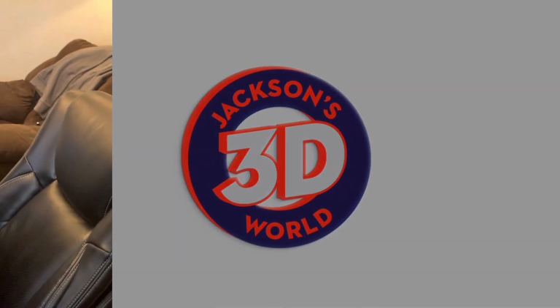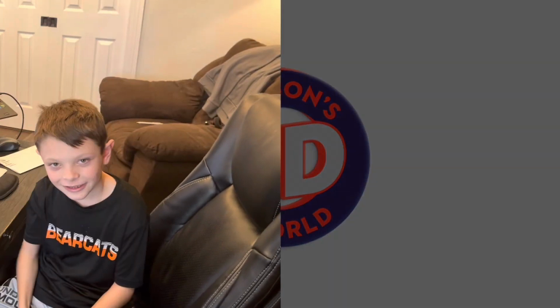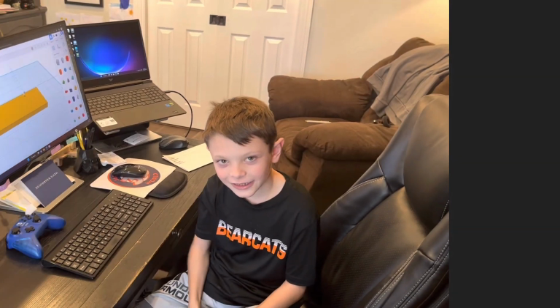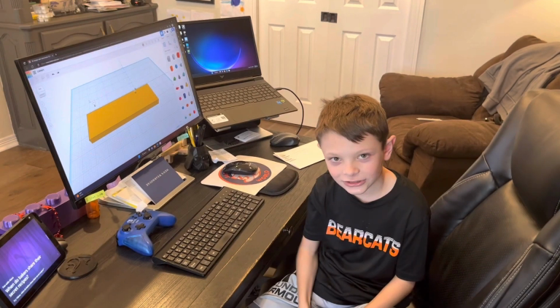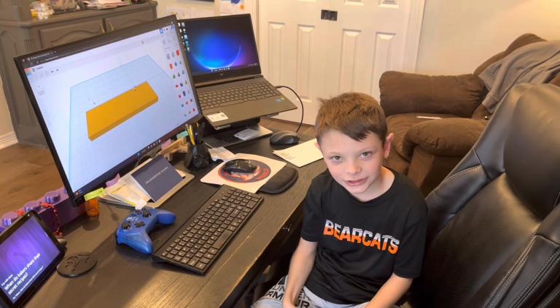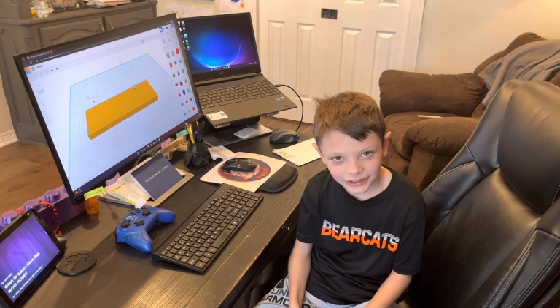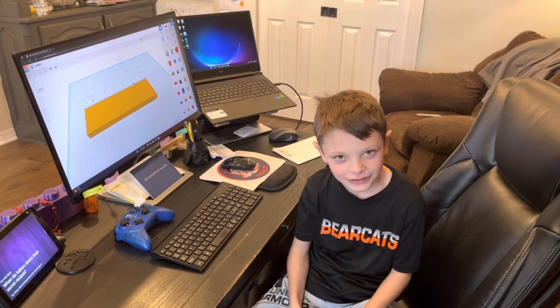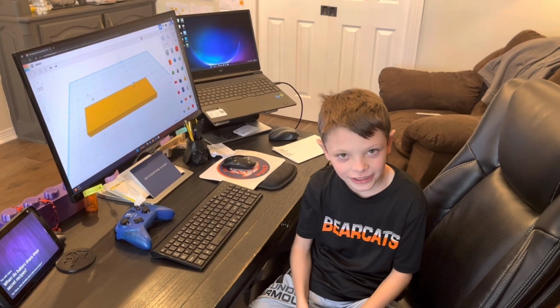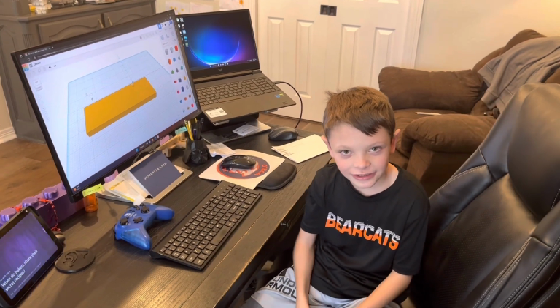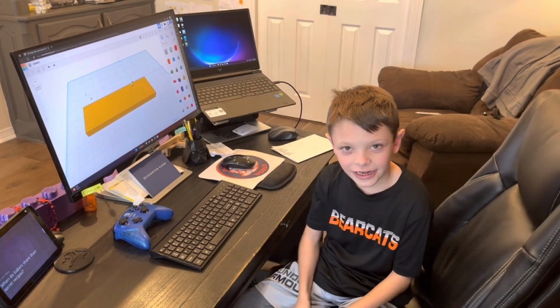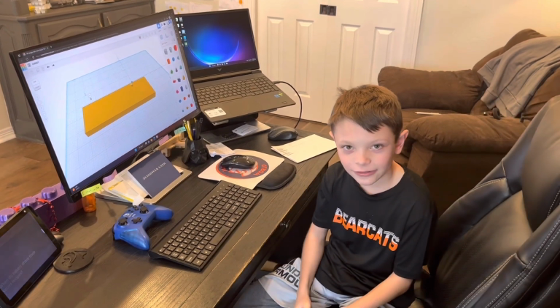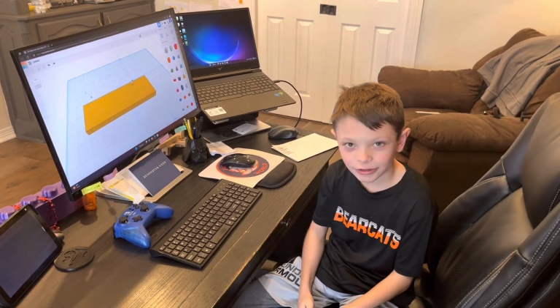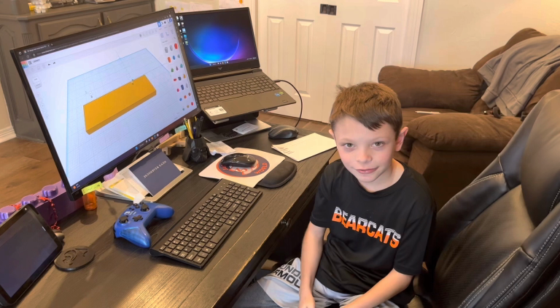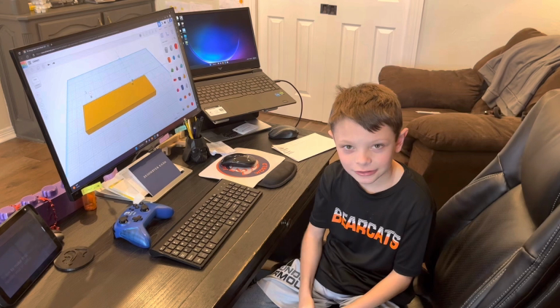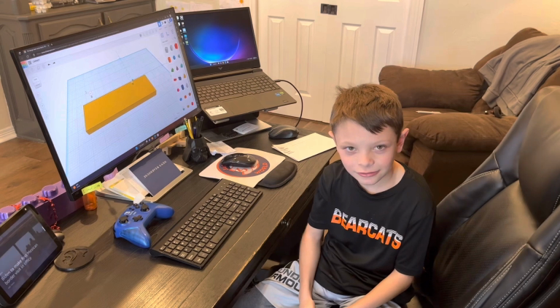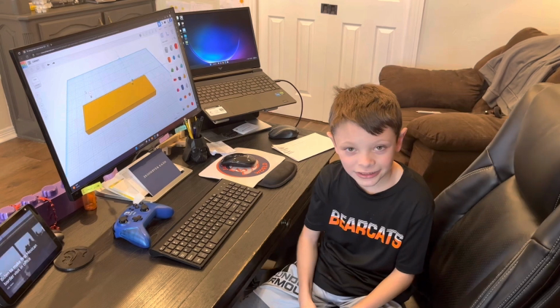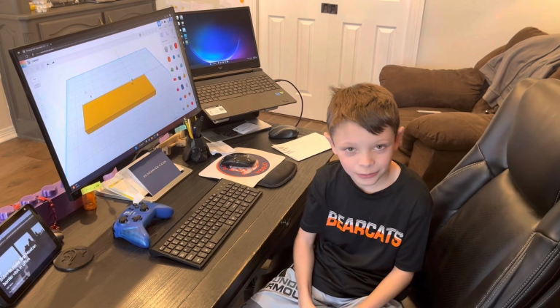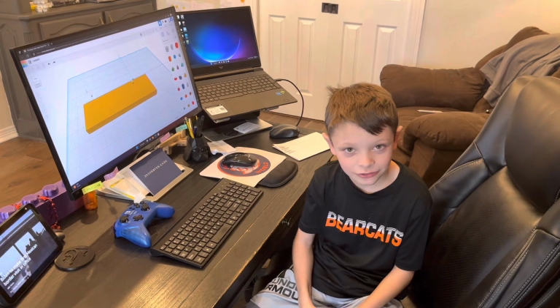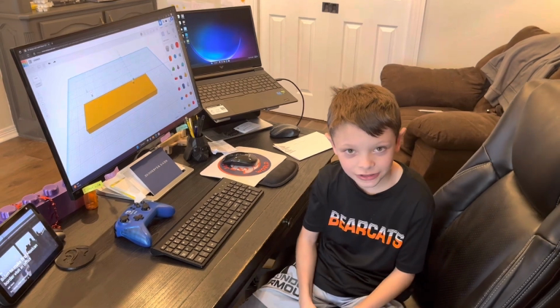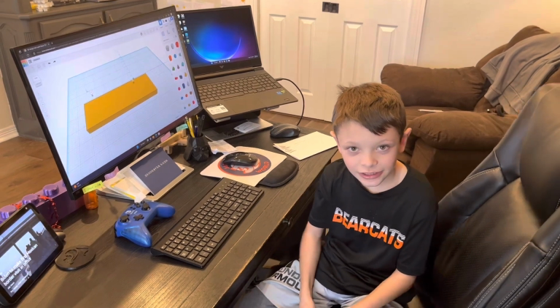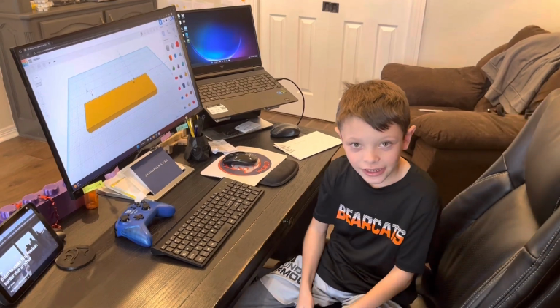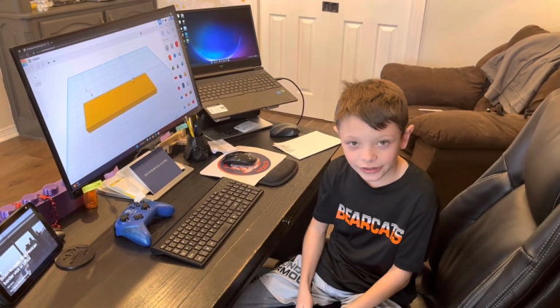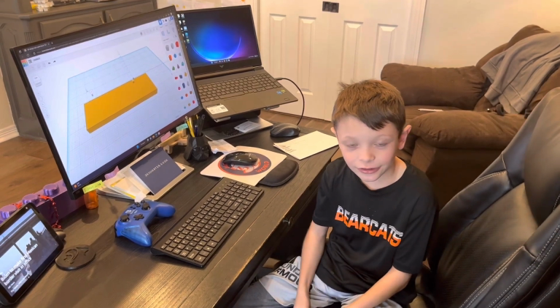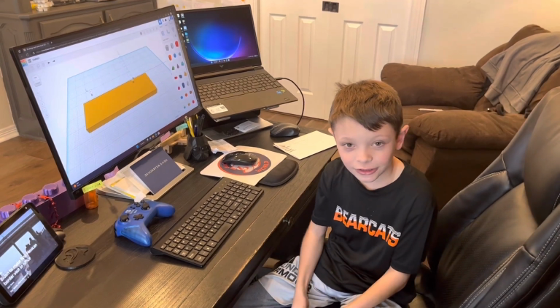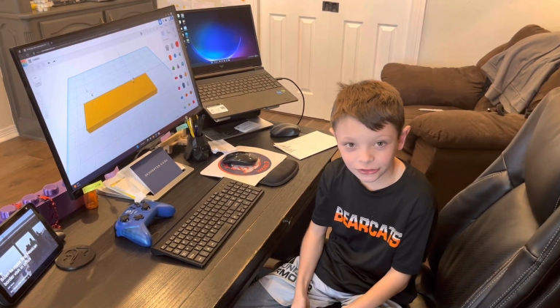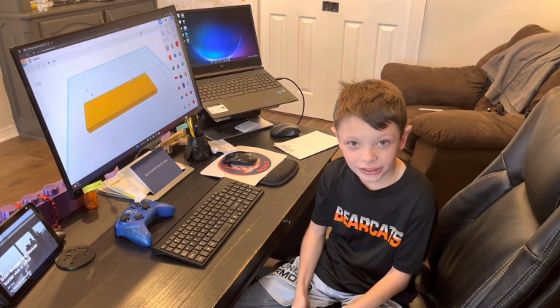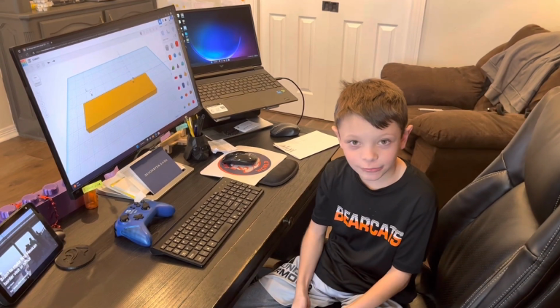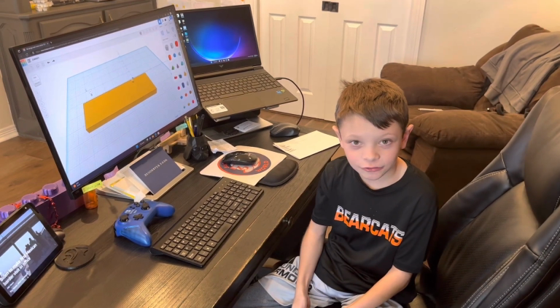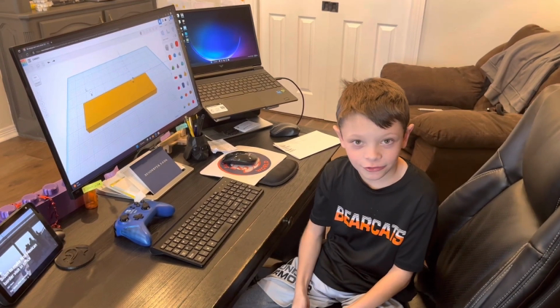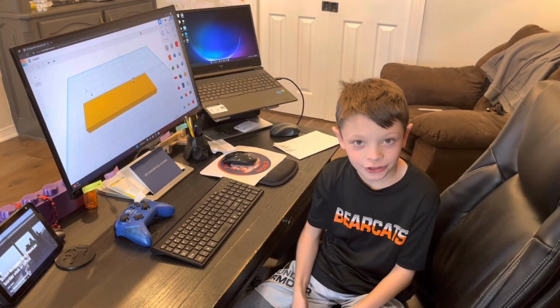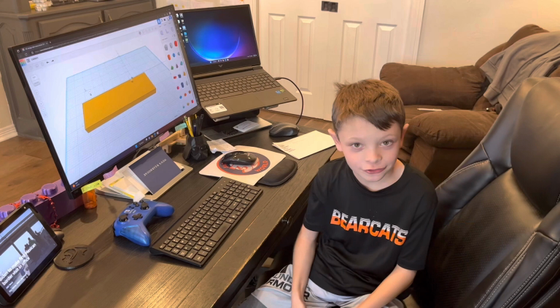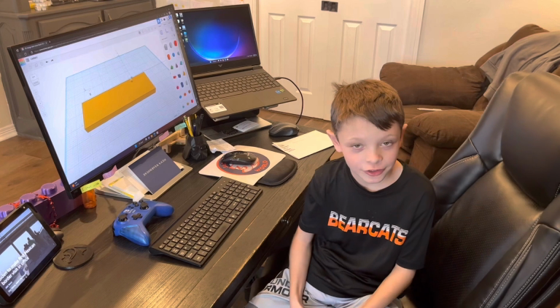Hi guys, it's me Jackson. I have a 3D printer at my school in elementary and I wanted to design name blocks for all the teachers there.